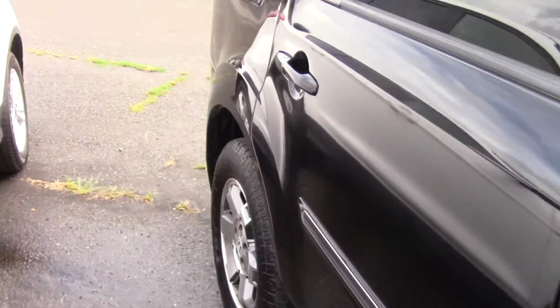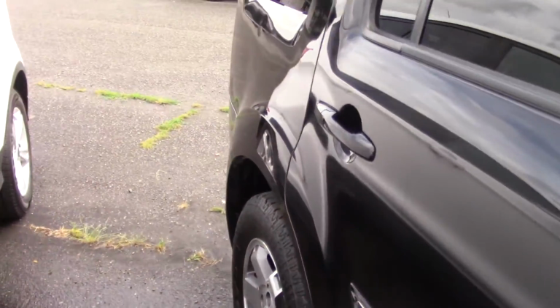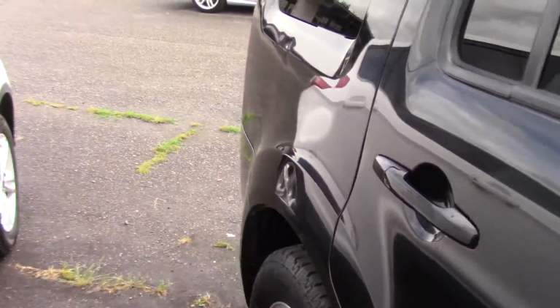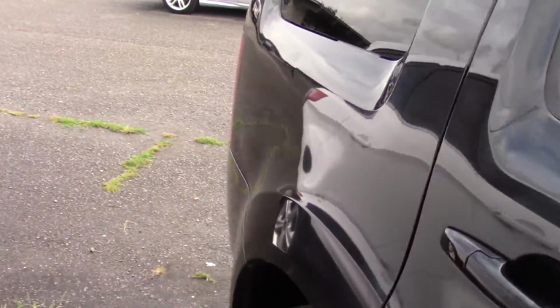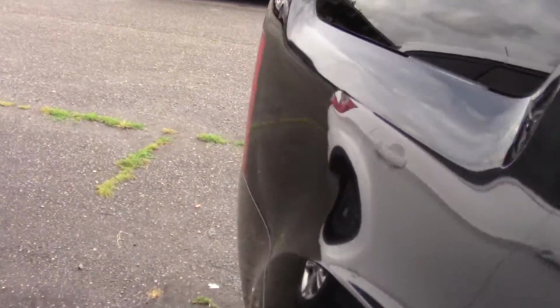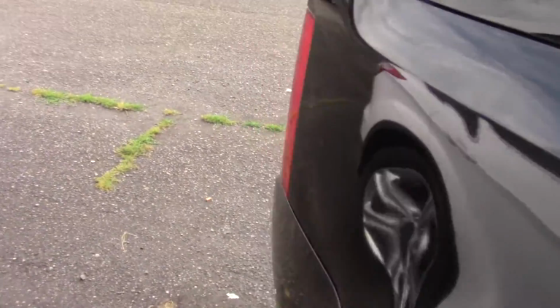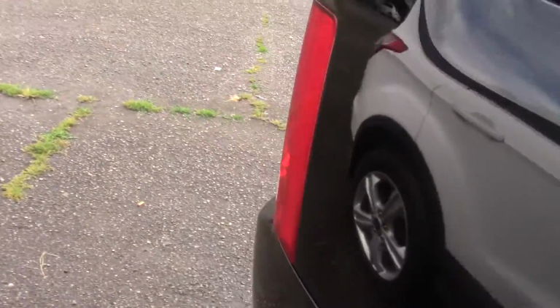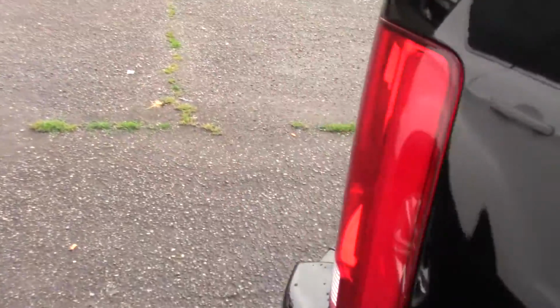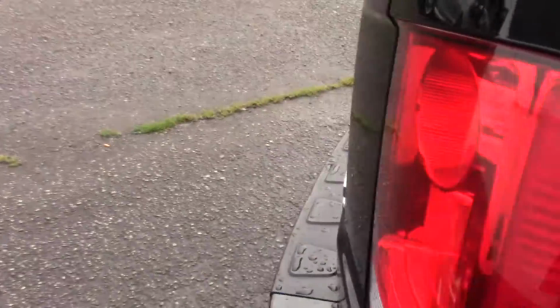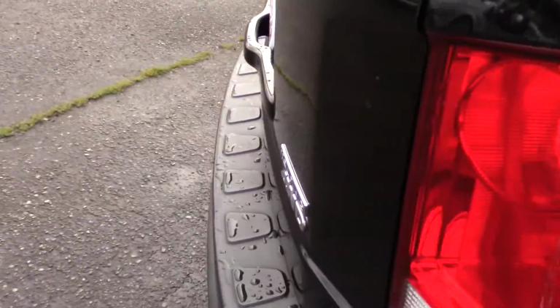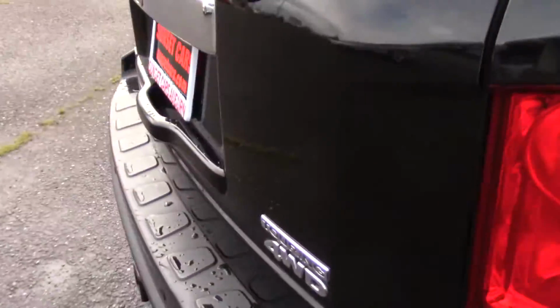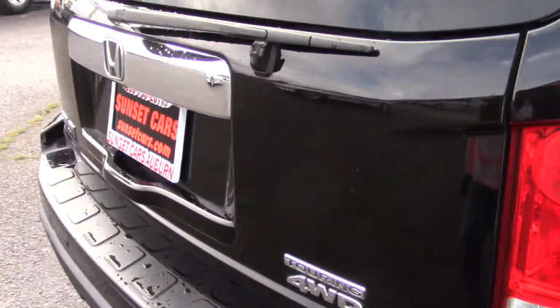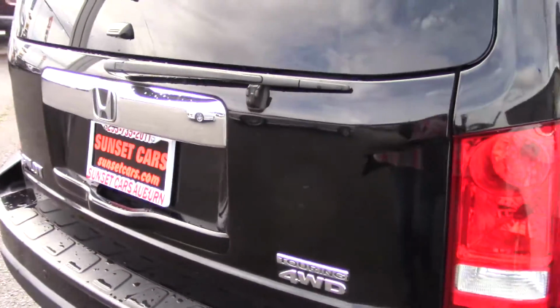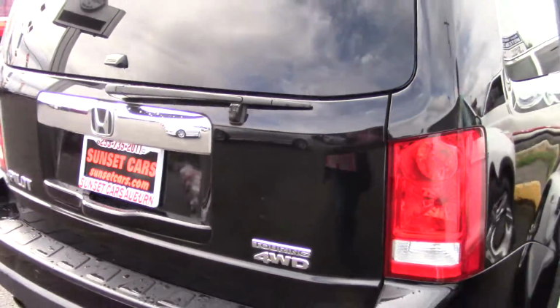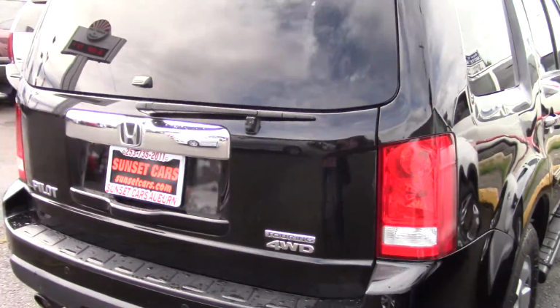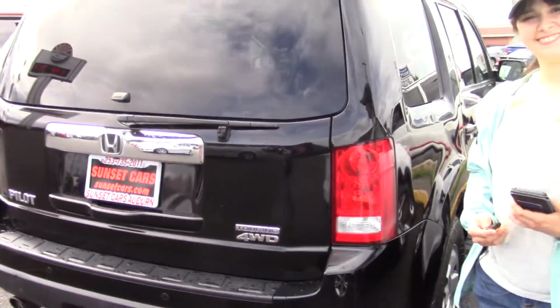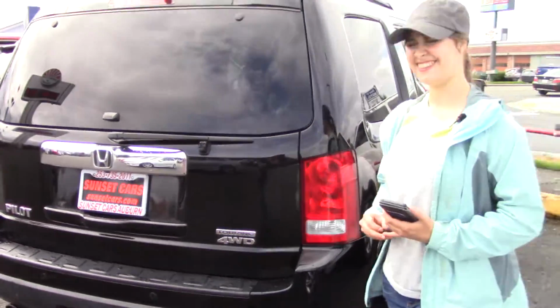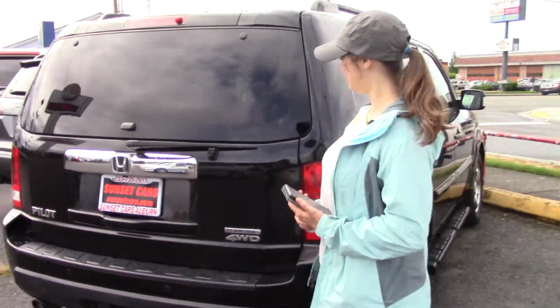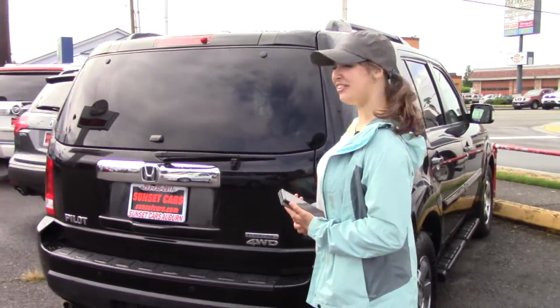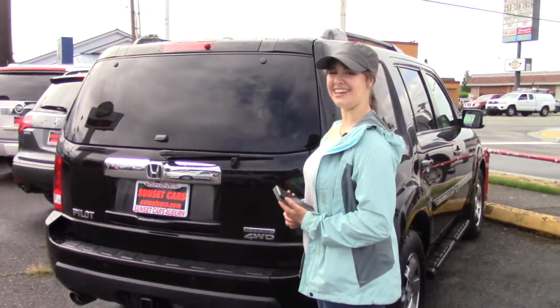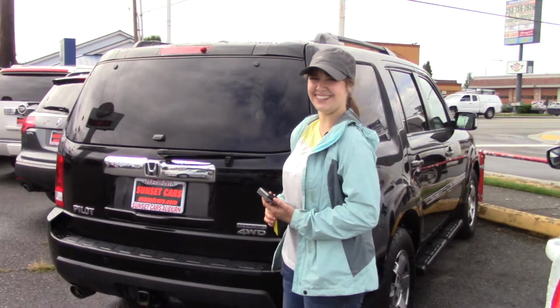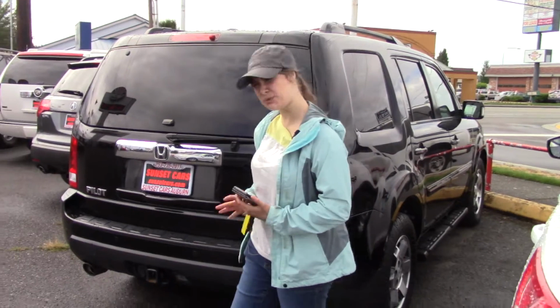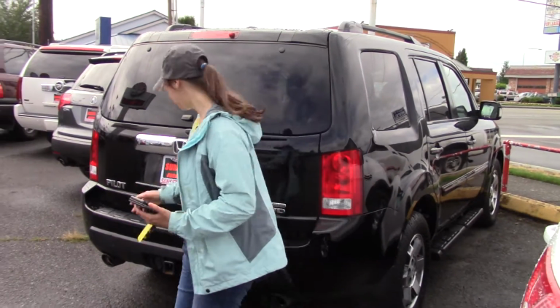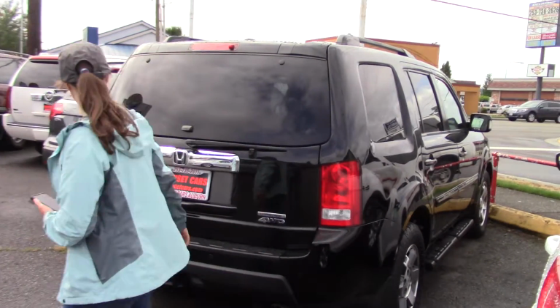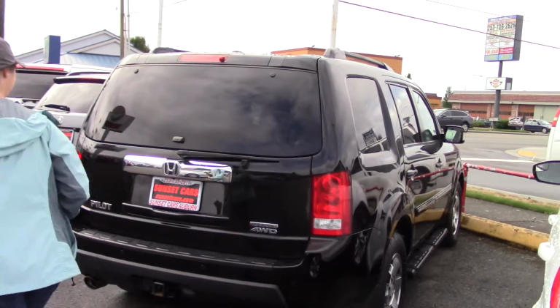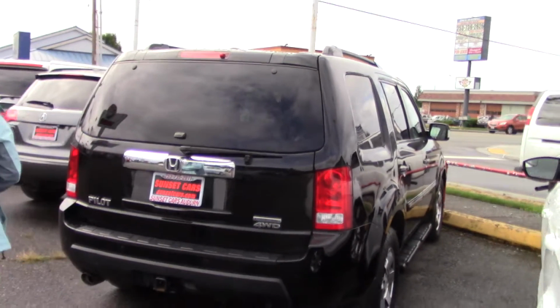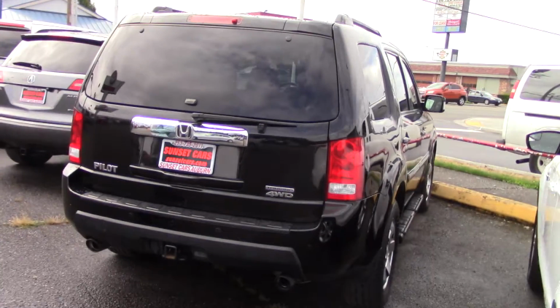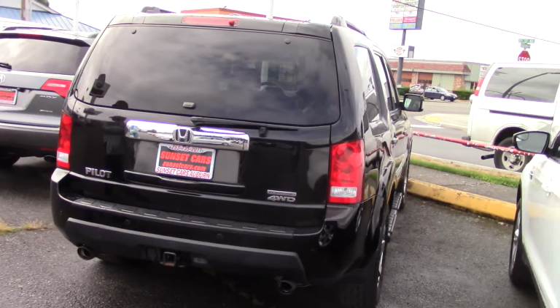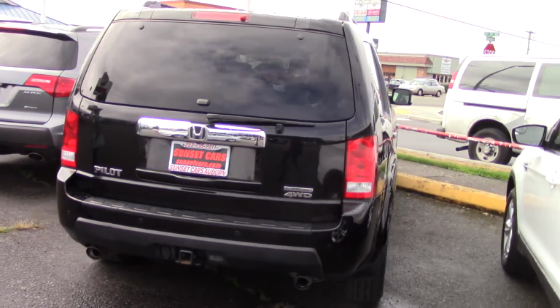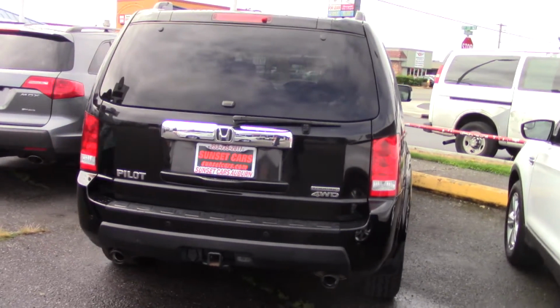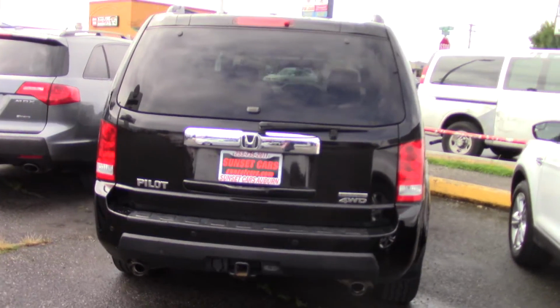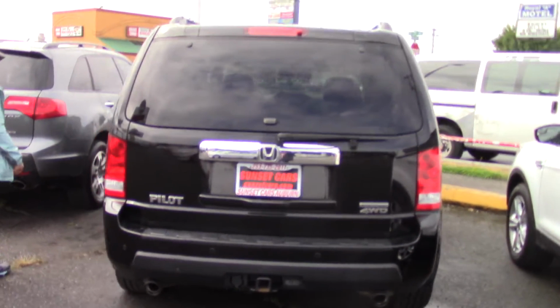A nice shiny black Honda Pilot. These are really nice cars, and this one has a cool look to it, doesn't it? I really like it. It's sporty. It has great traction, you can take it anywhere you want.